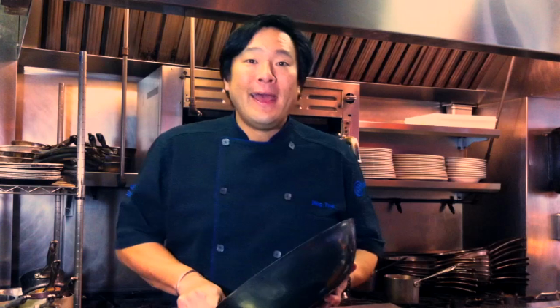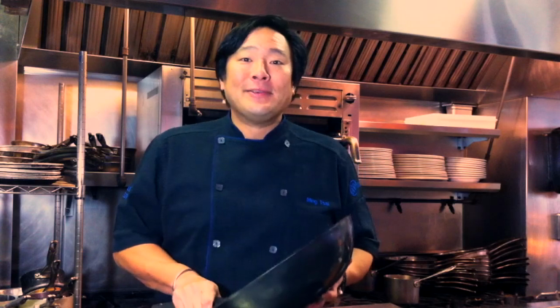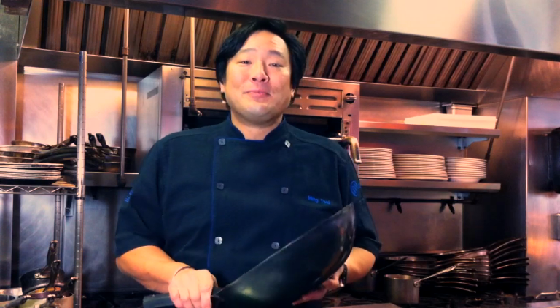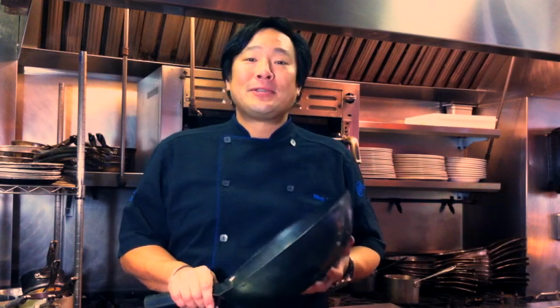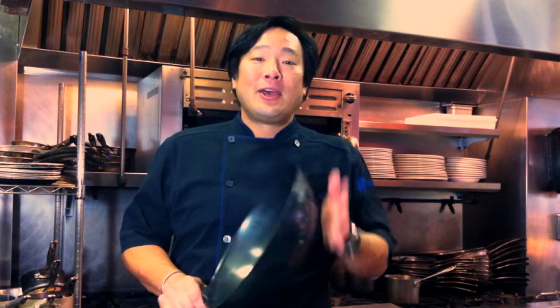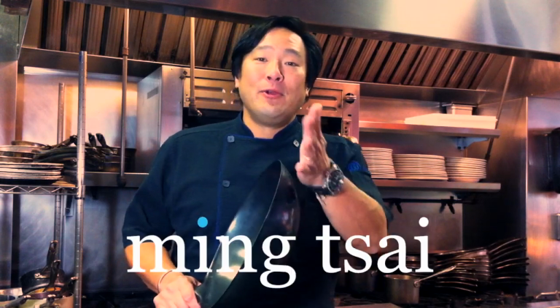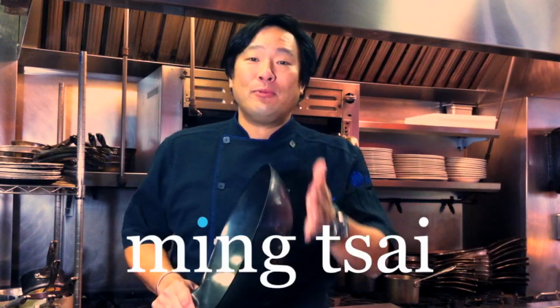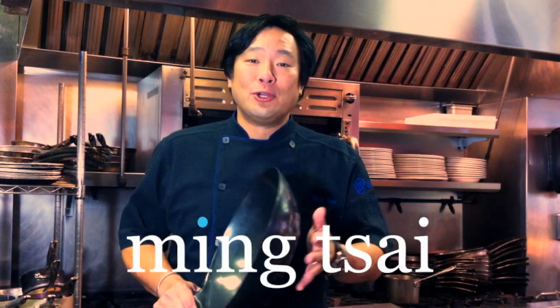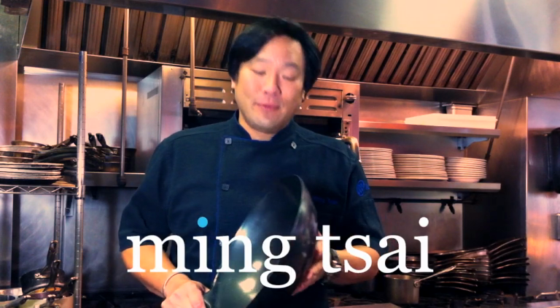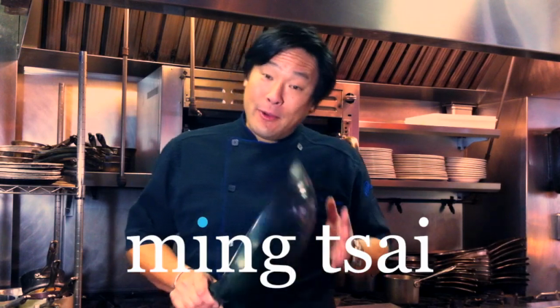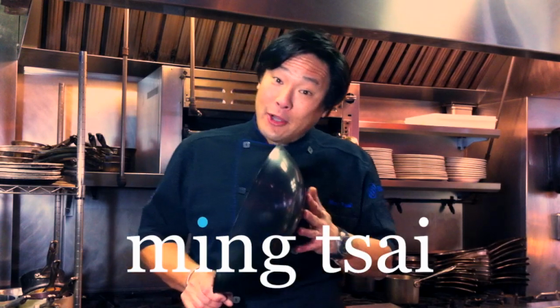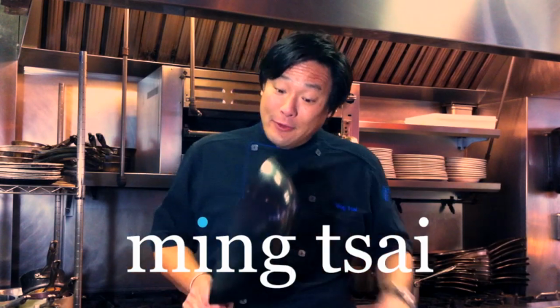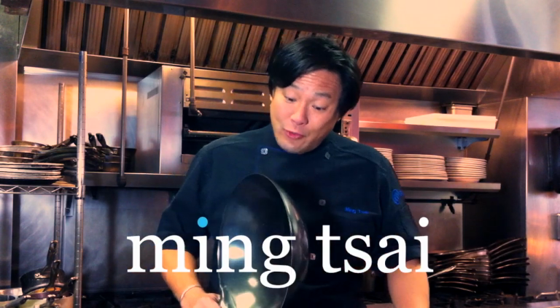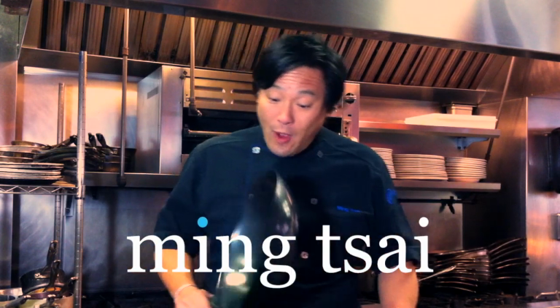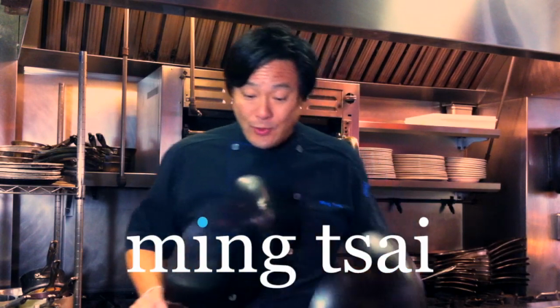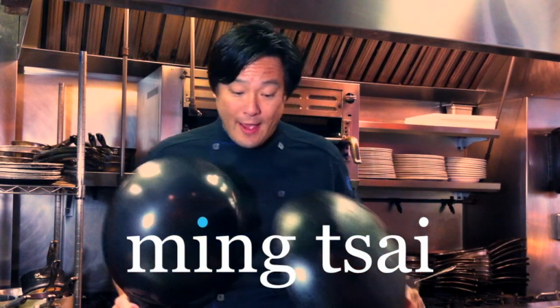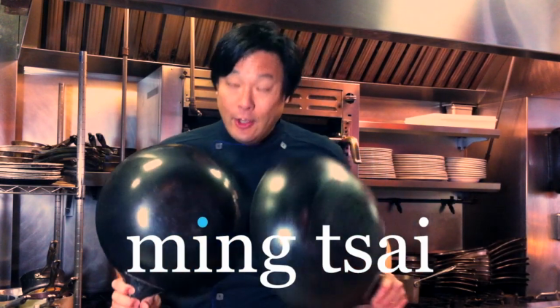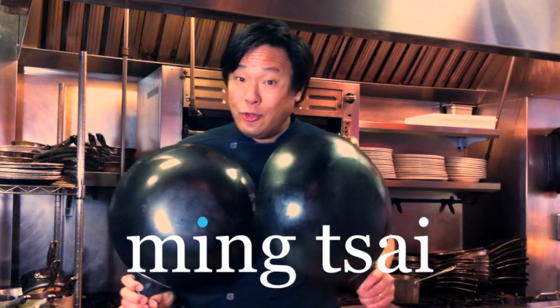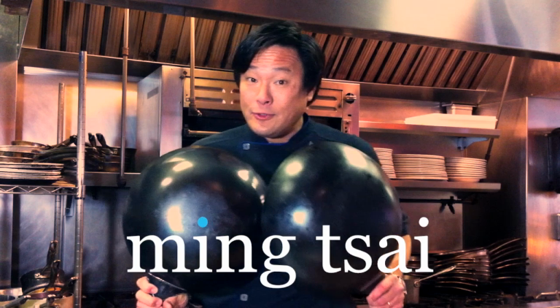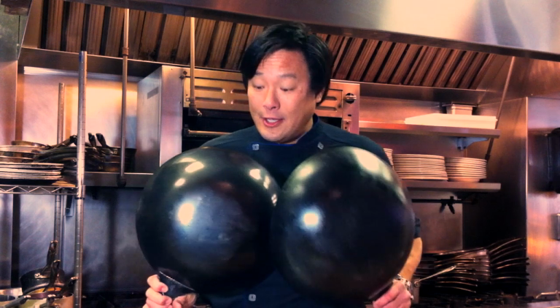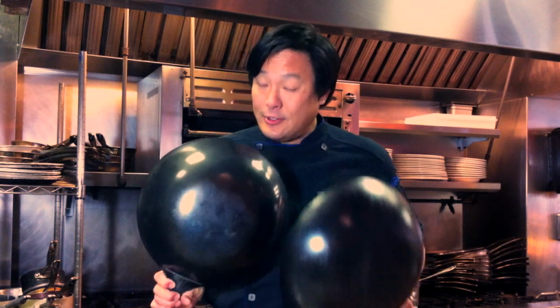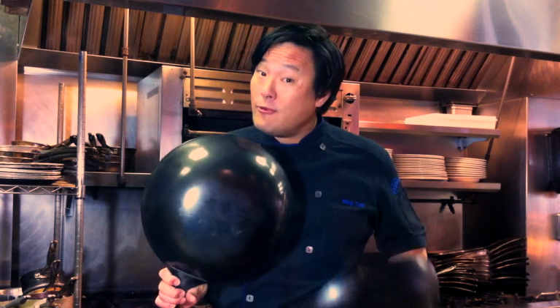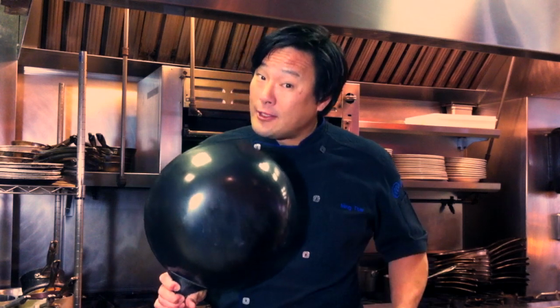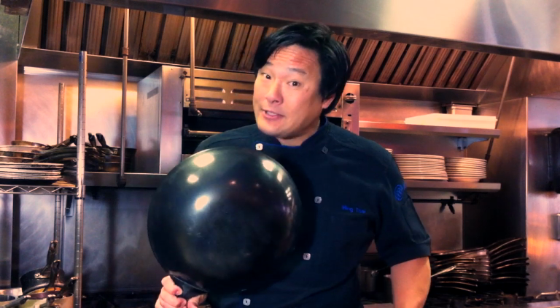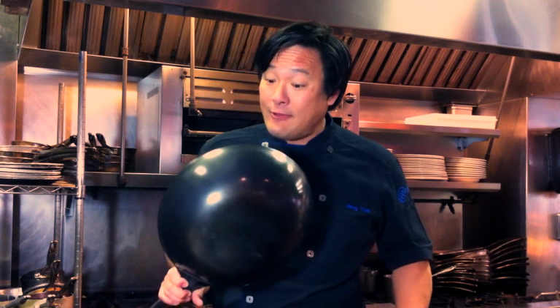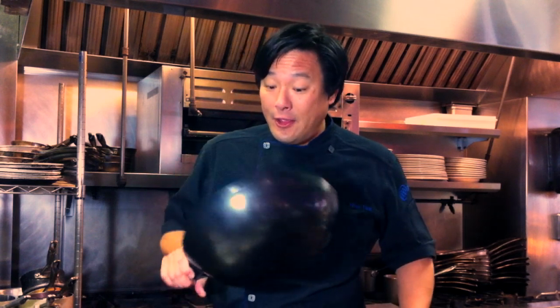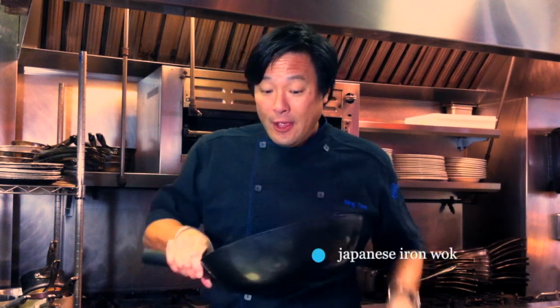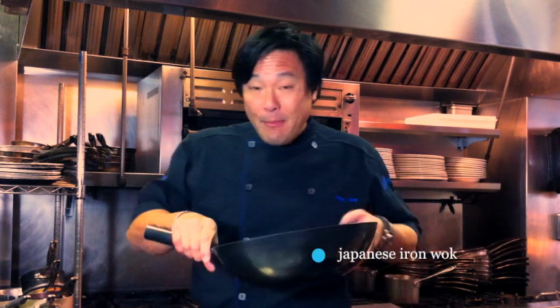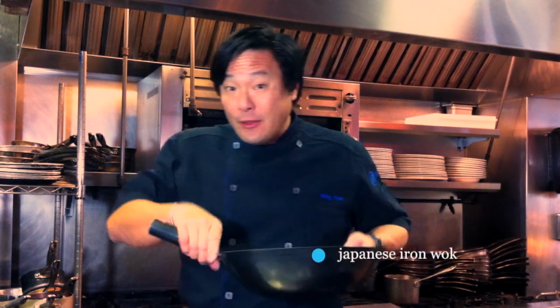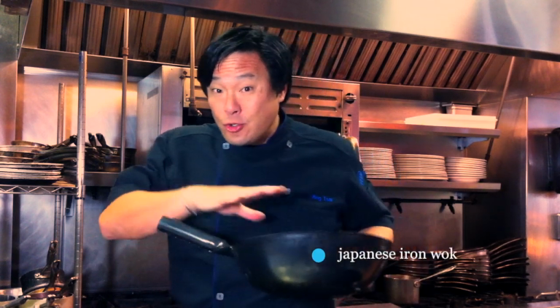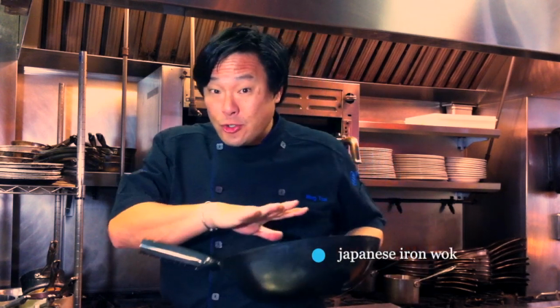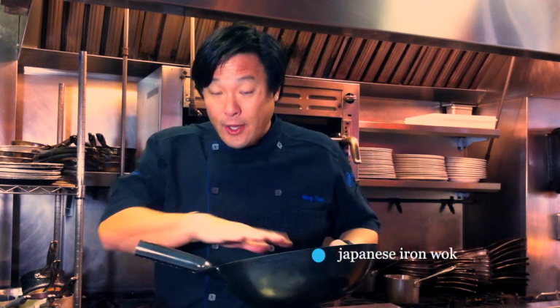Hey, this is Ming Tsai coming to you from Blue Ginger. I want to talk to you about these great woks we have — two different sizes, fantastic value, but made in the traditional way.